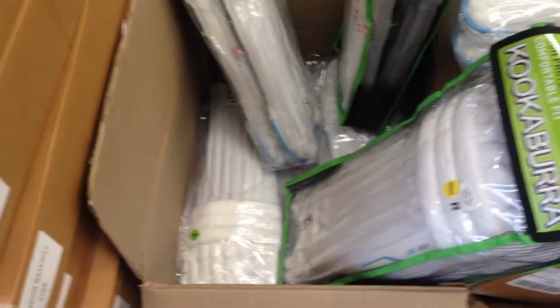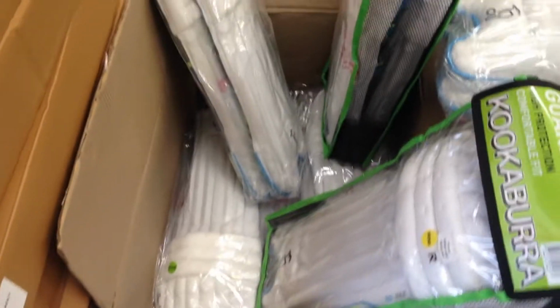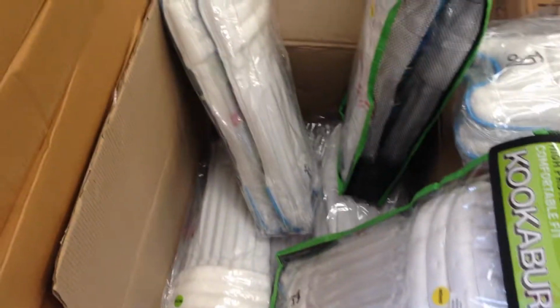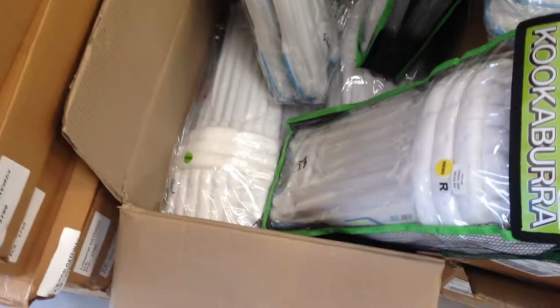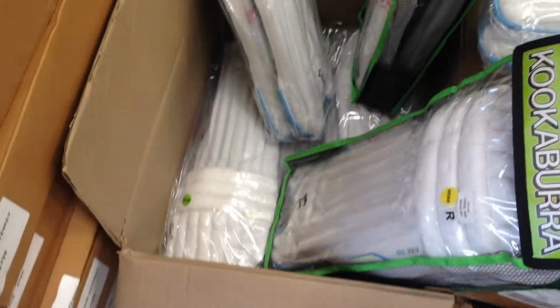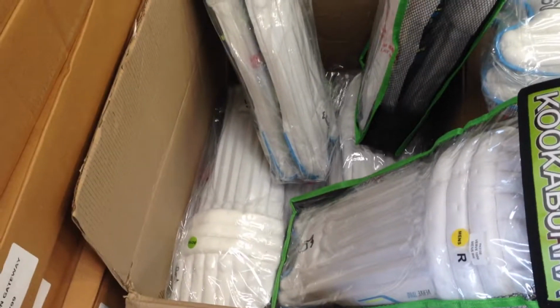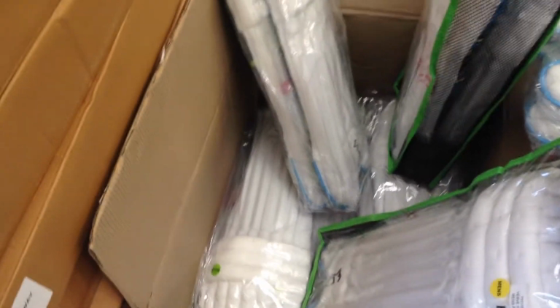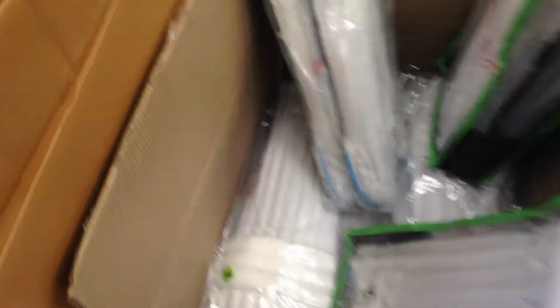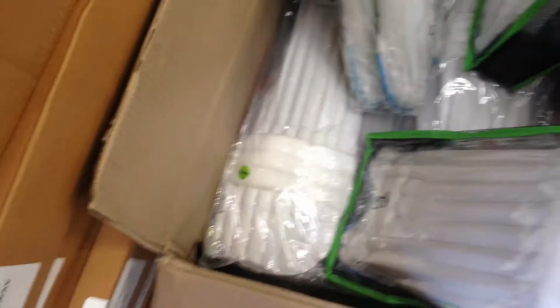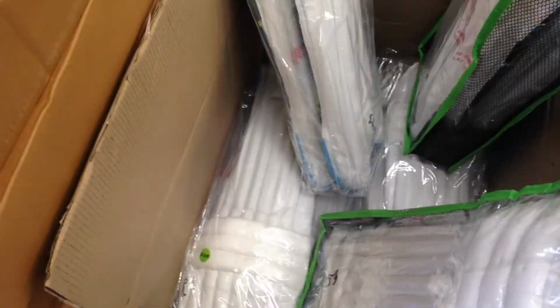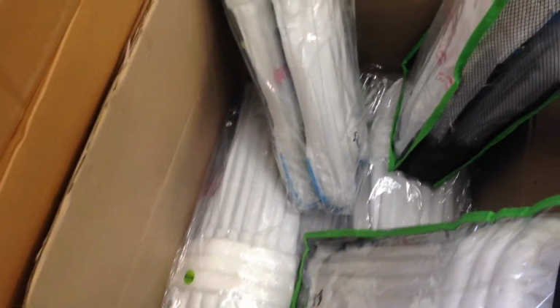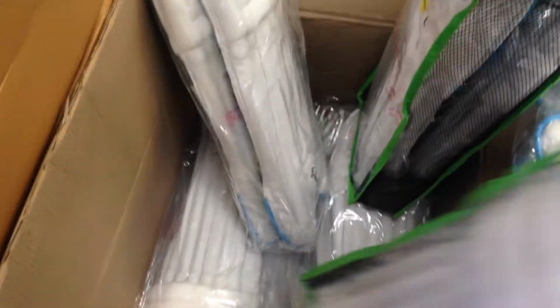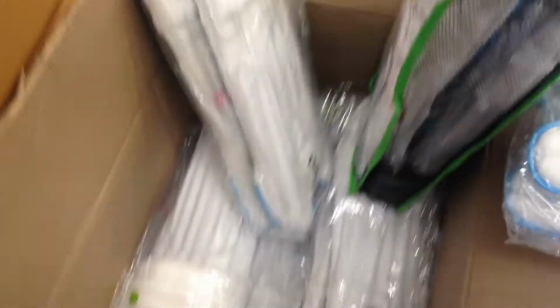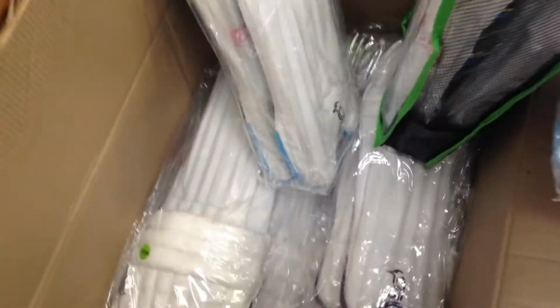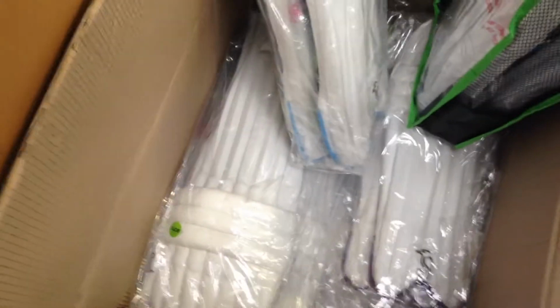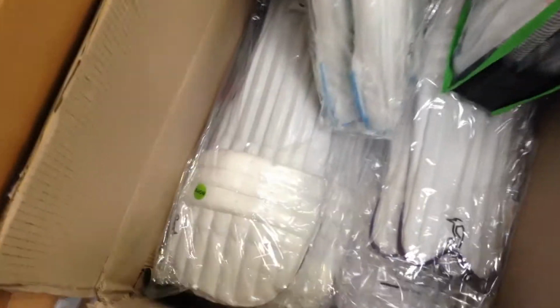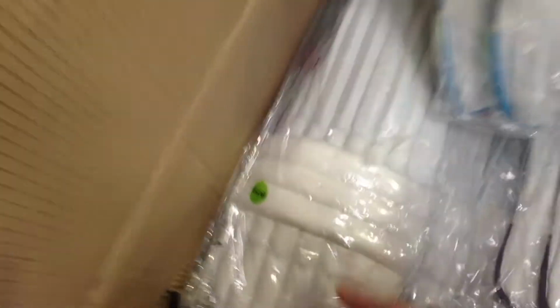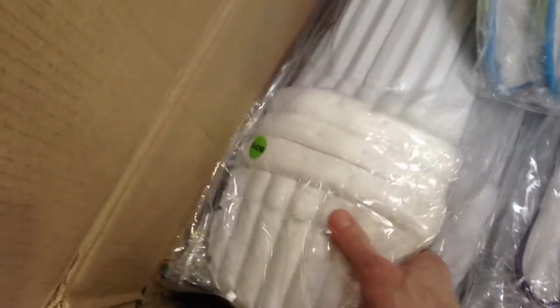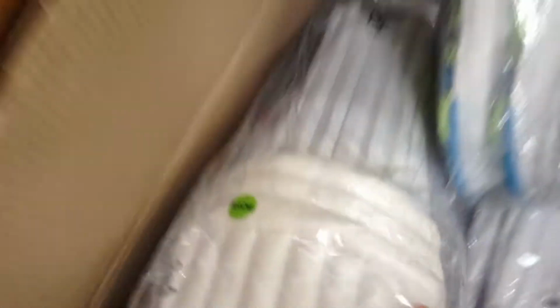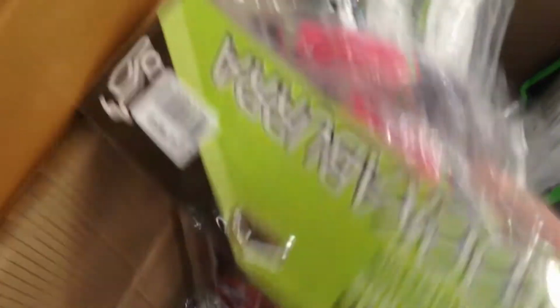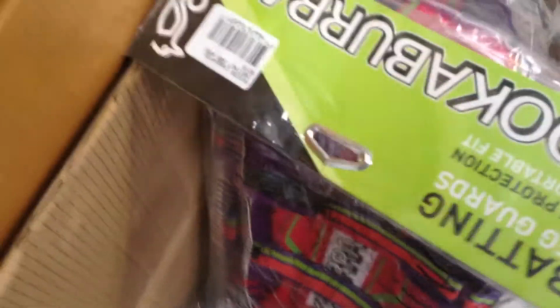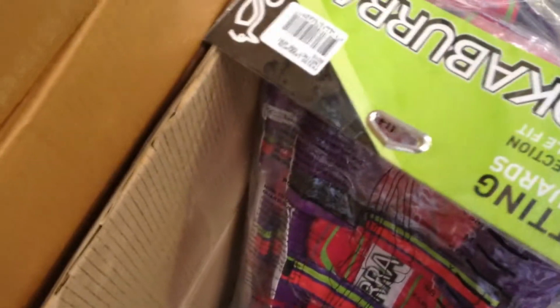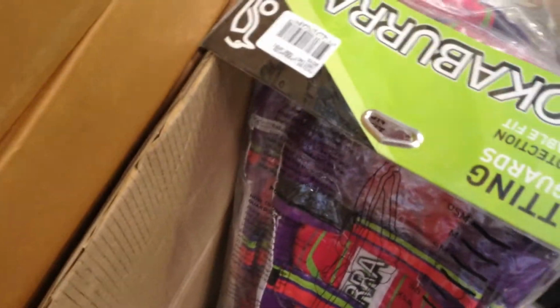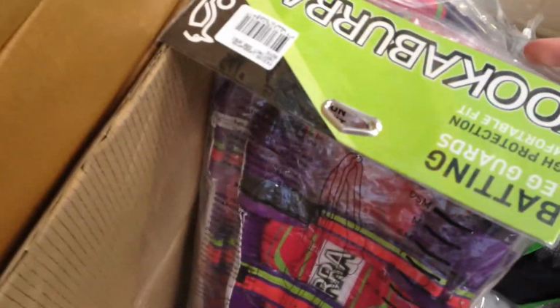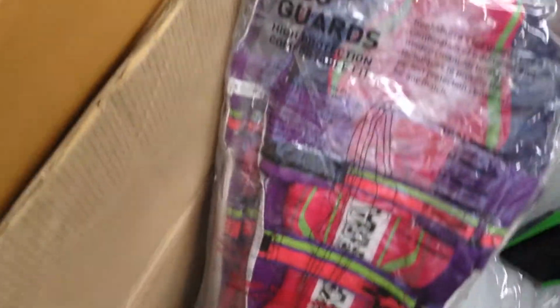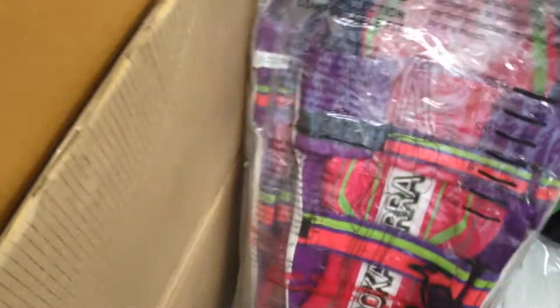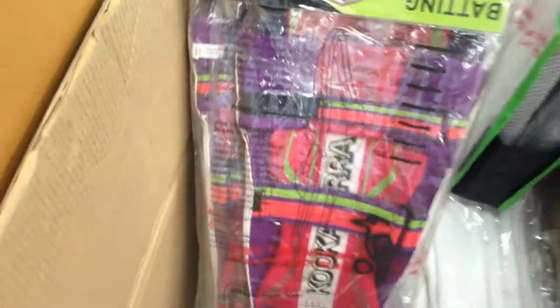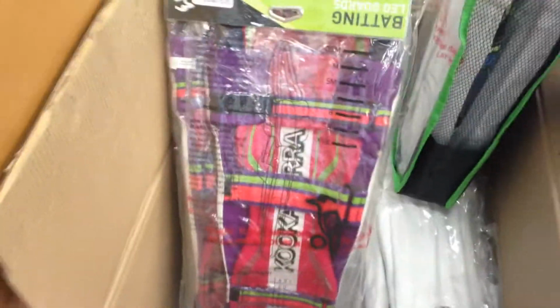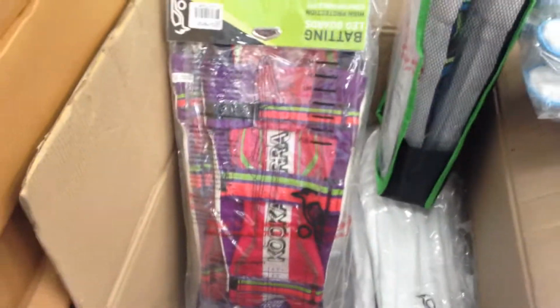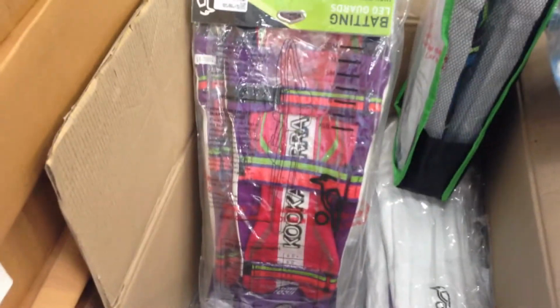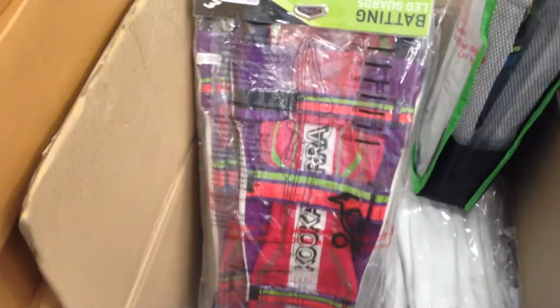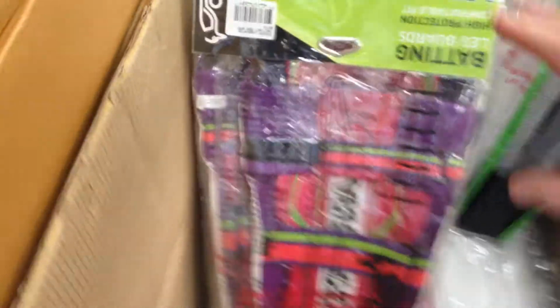What we've also found at the bottom of this box is some junior pads too. There's this year's new pad from Kookaburra, which is the Instinct. Very brightly coloured pad.